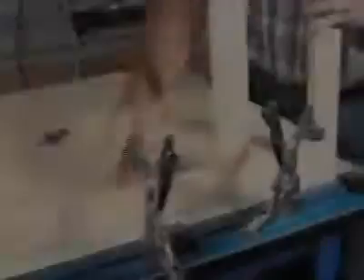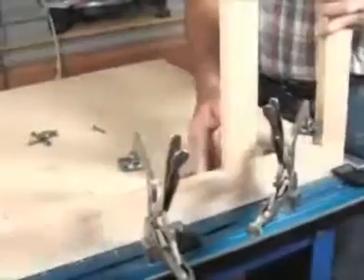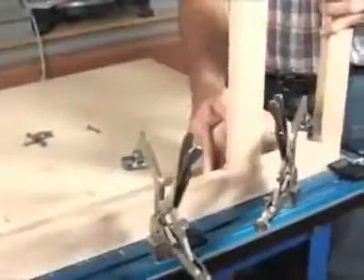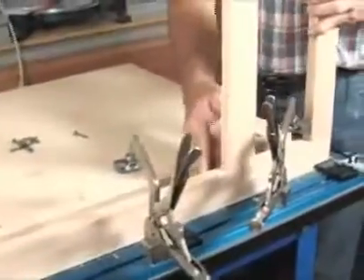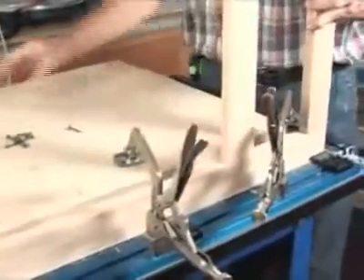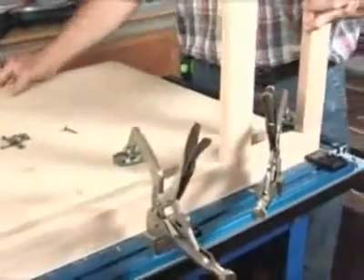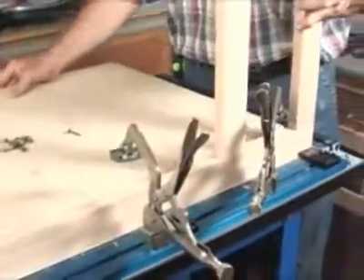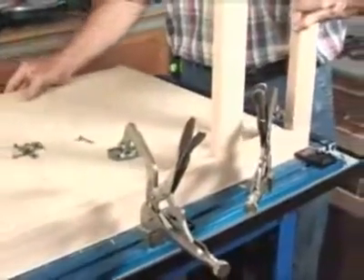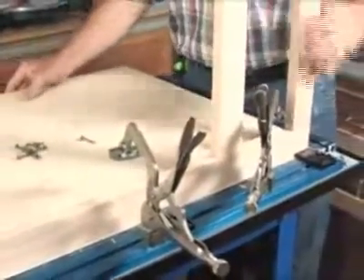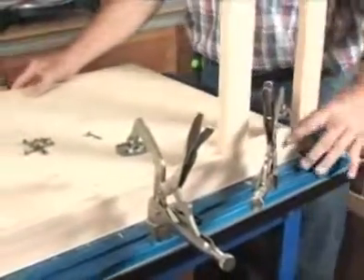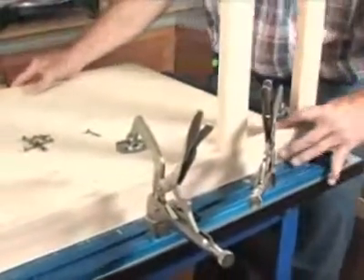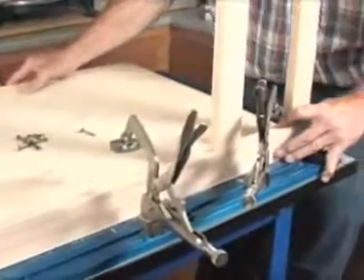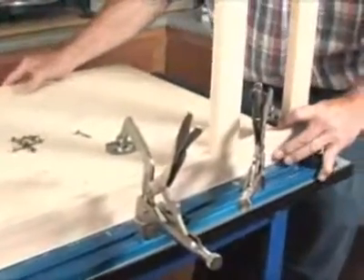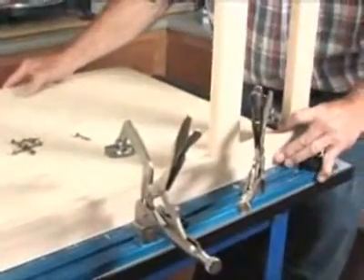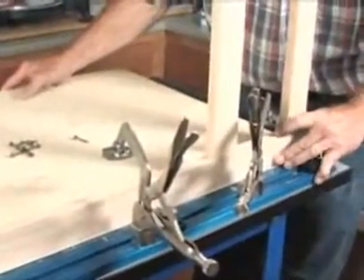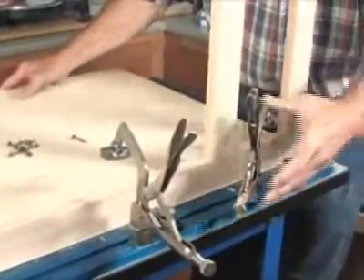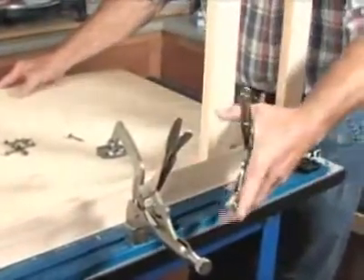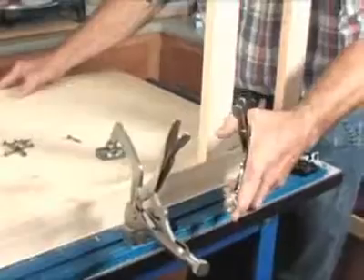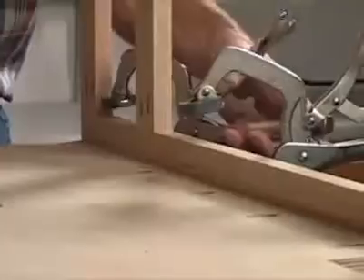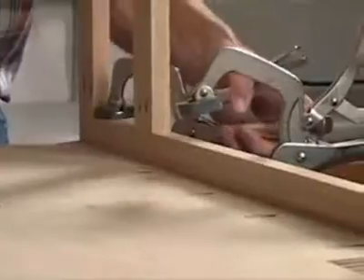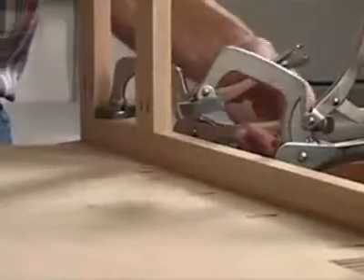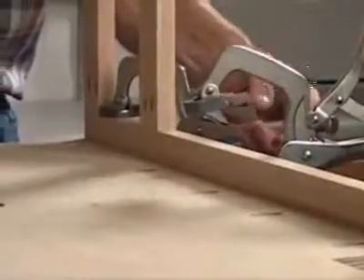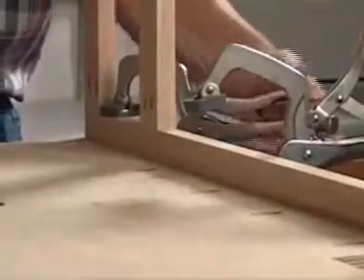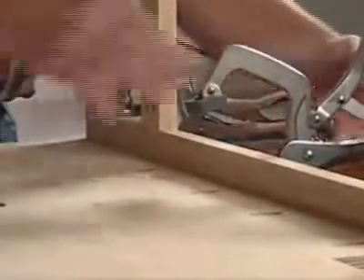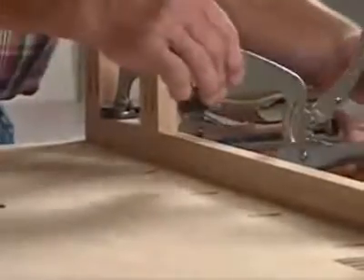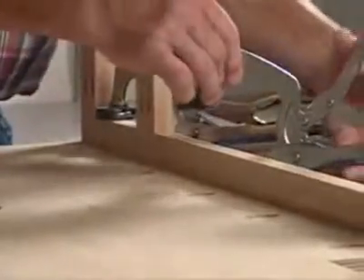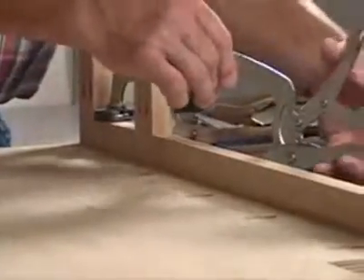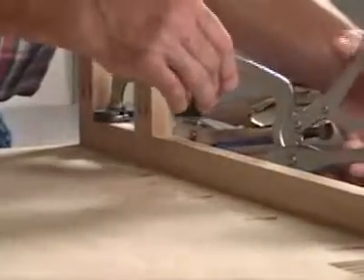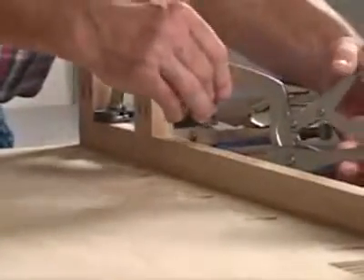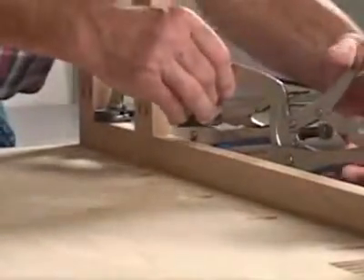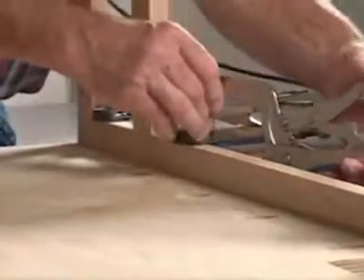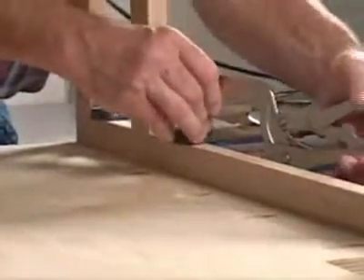Whether you're a professional woodworker or just a beginner, odds are there's been a time where you've needed an extra set of hands to get the job done right. The Clamp Table is this and a whole lot more.